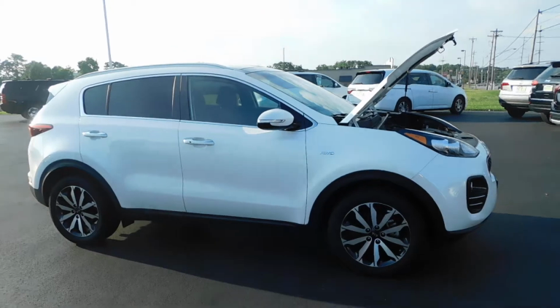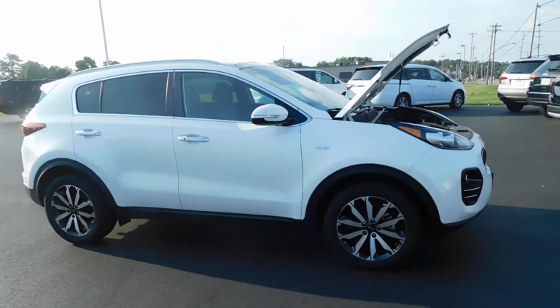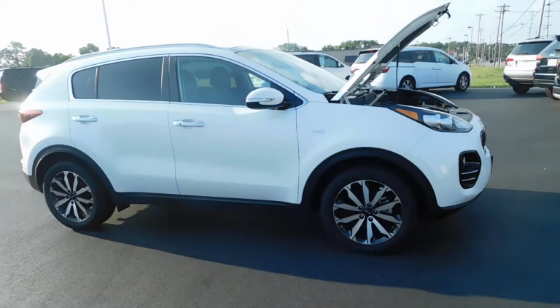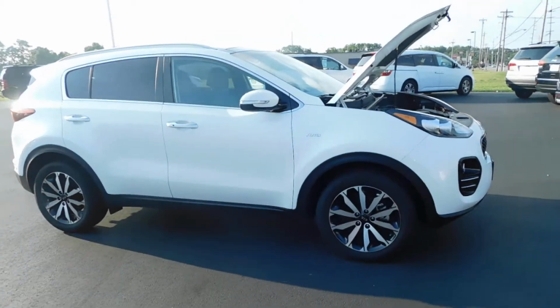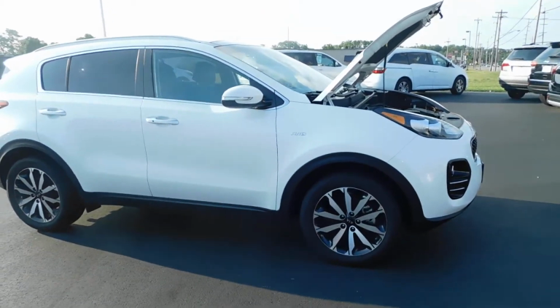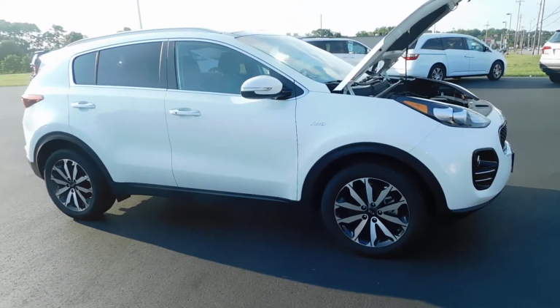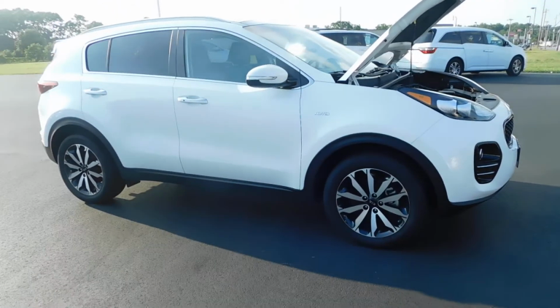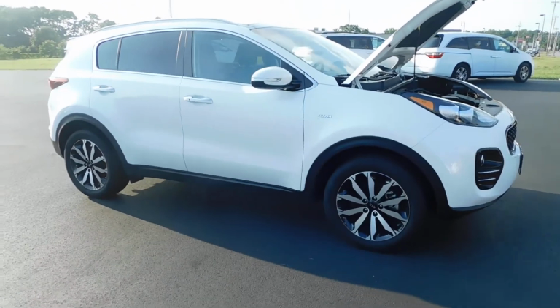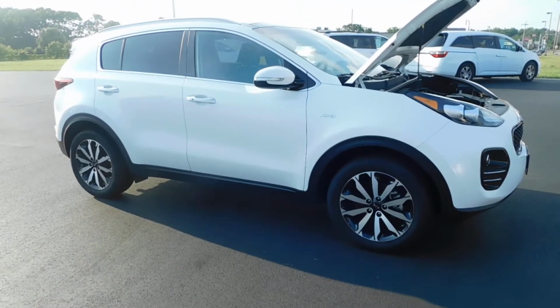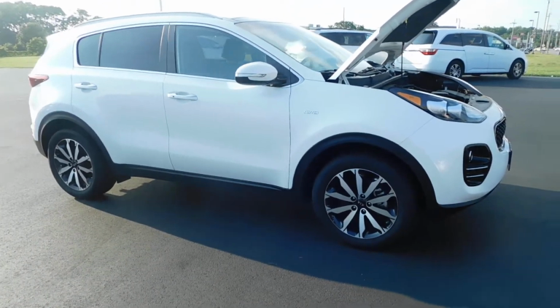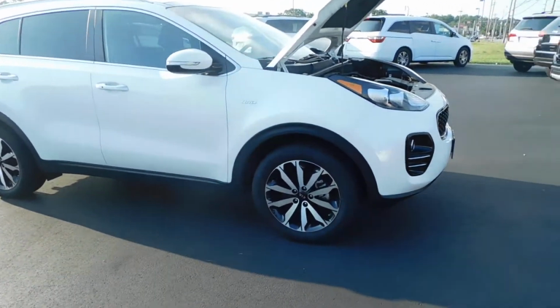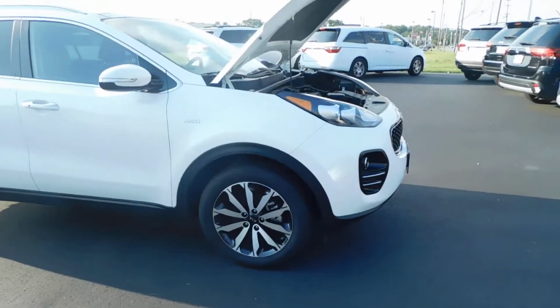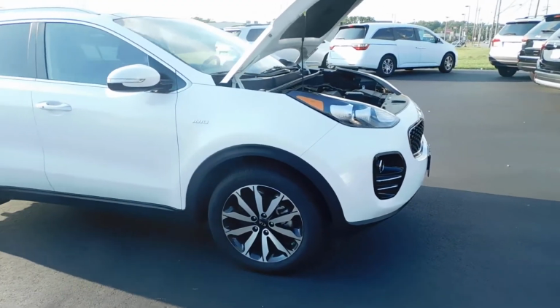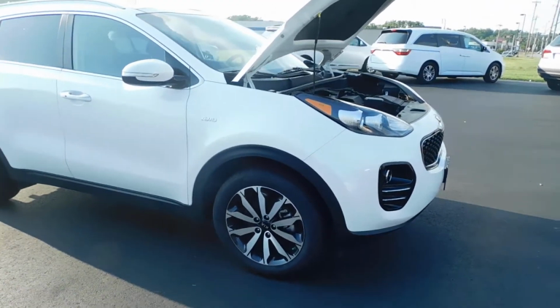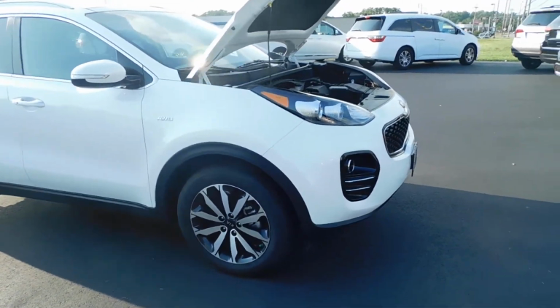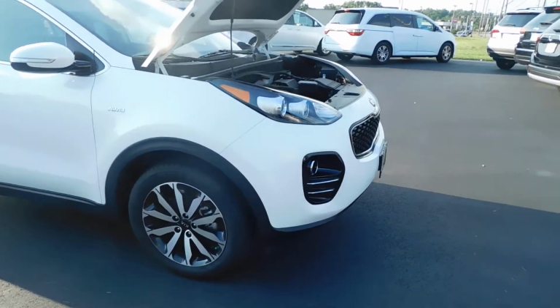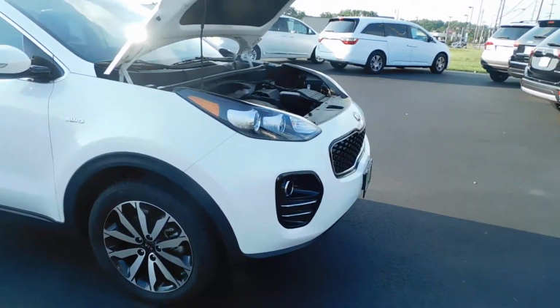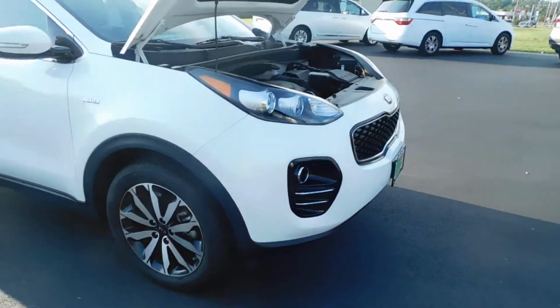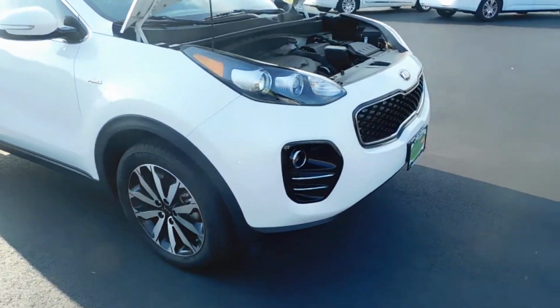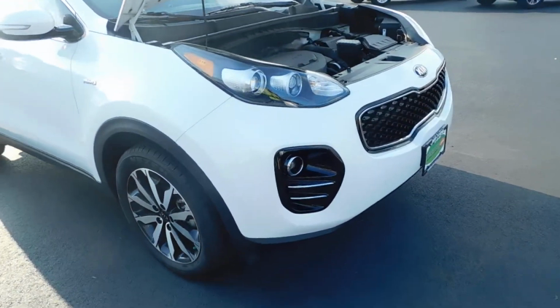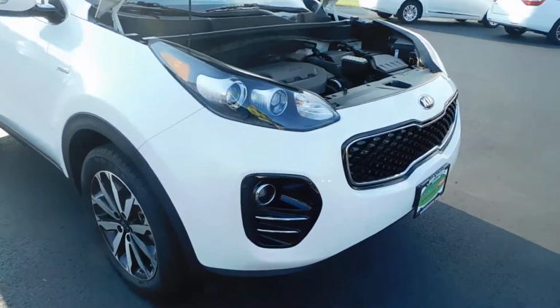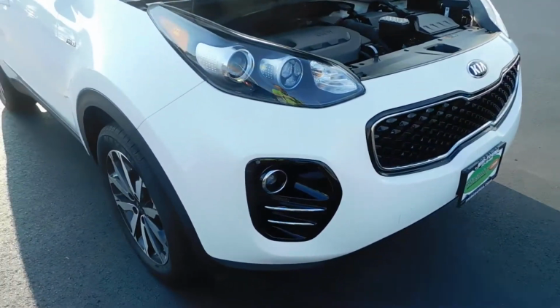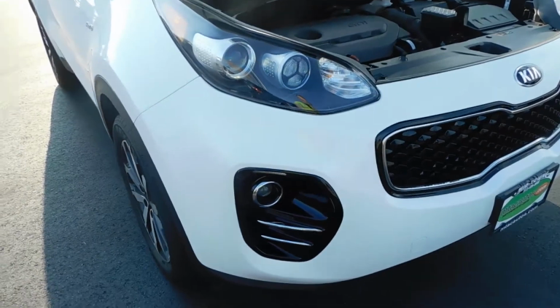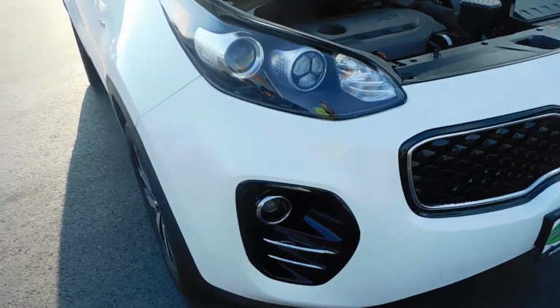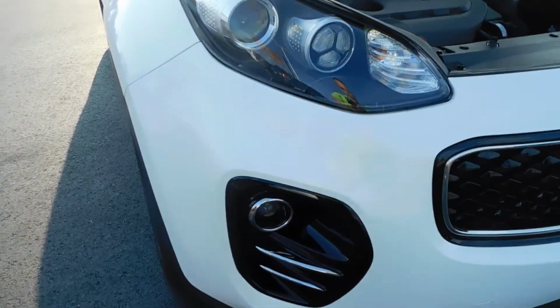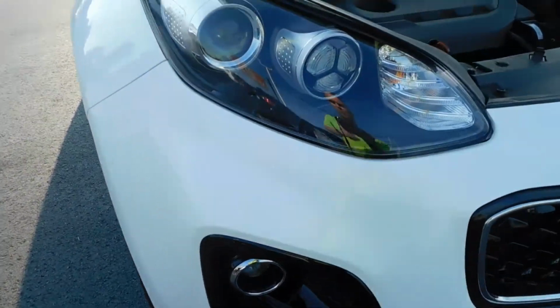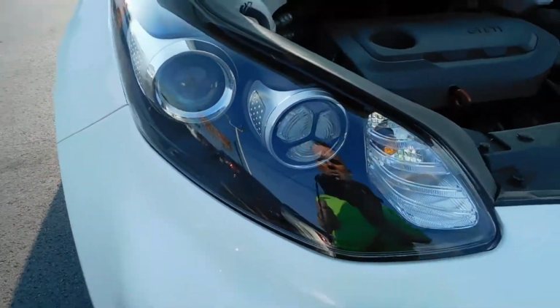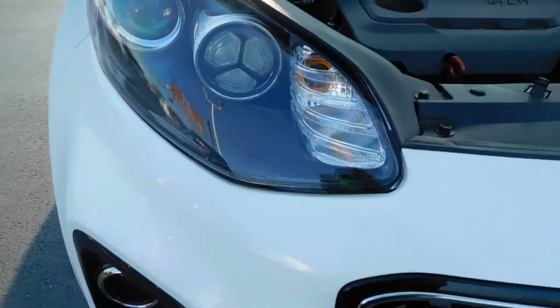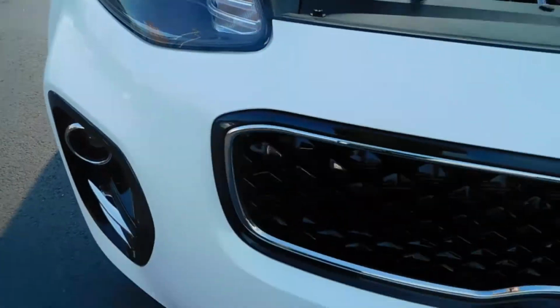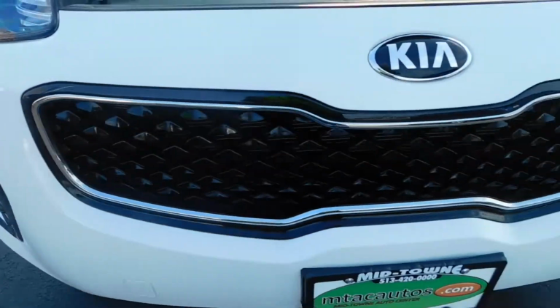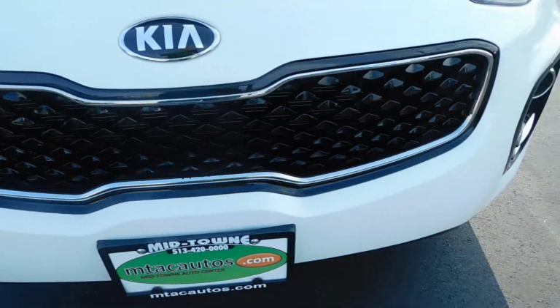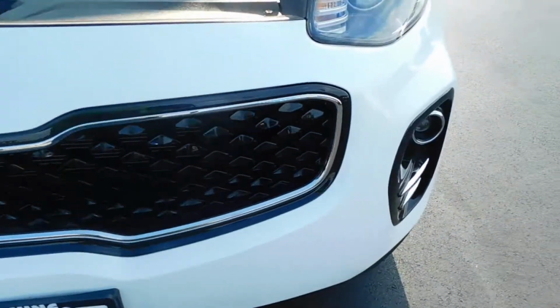Hello and welcome to Midtown Auto Center. My name is Derek, and today I'd like to thank you for taking a look at our 2017 Kia Sportage EX all-wheel drive with only 17,000 original miles. This vehicle is a one-owner vehicle and it comes with a clean Carfax, no frame damage, and no flood damage whatsoever.